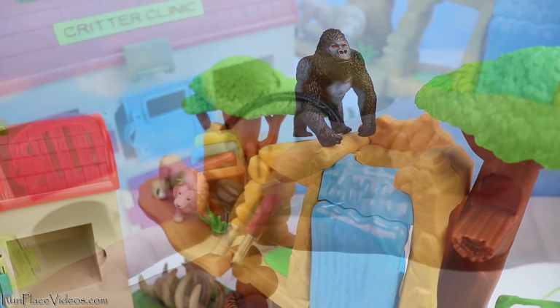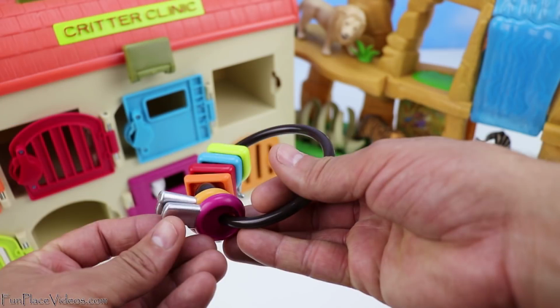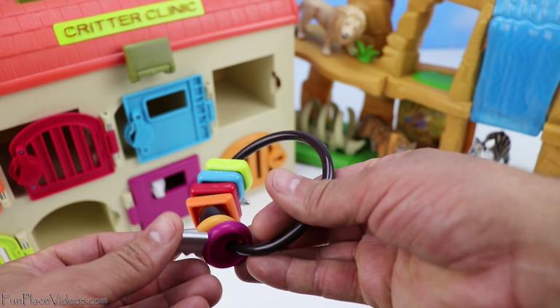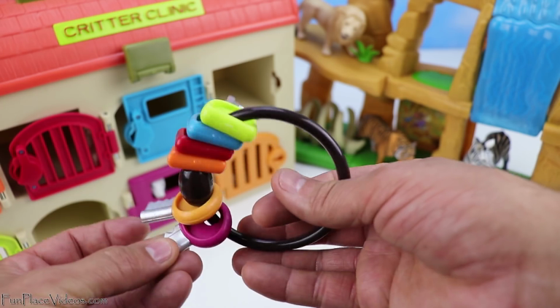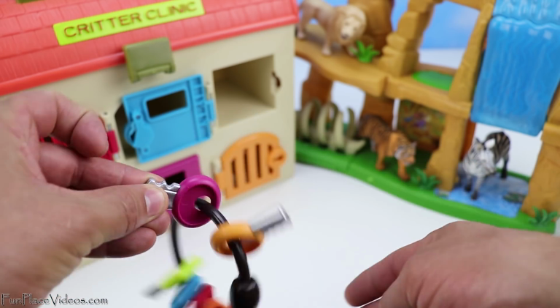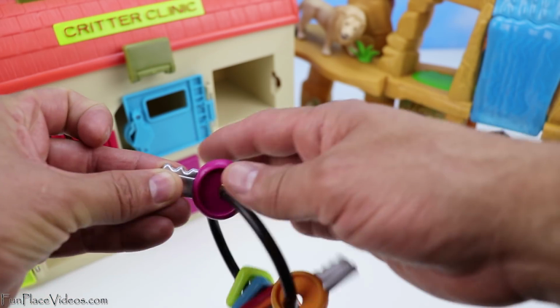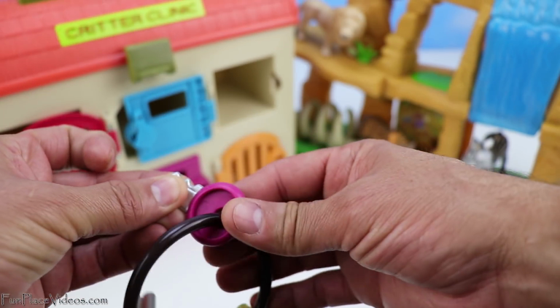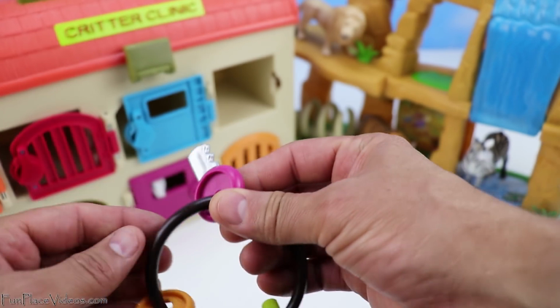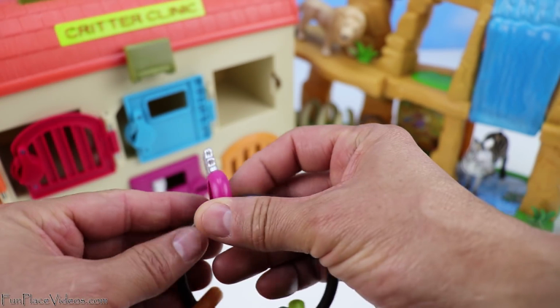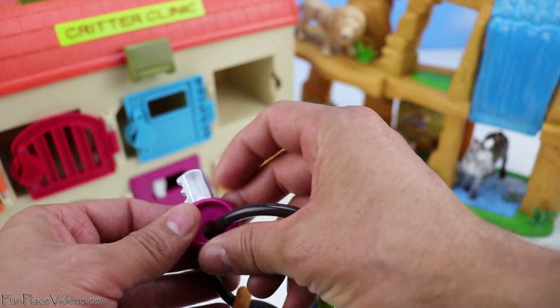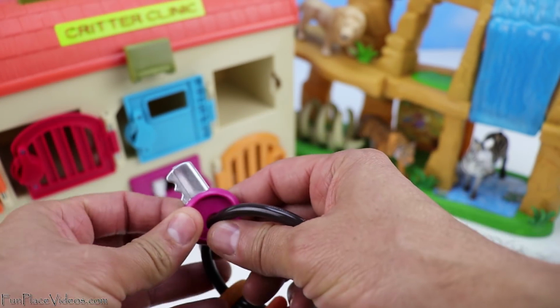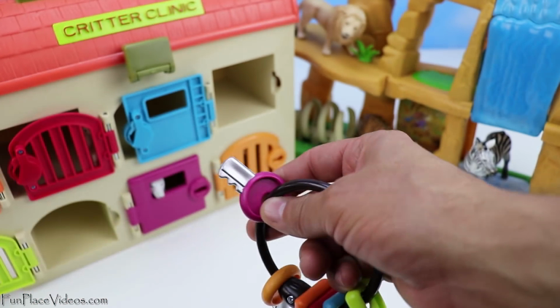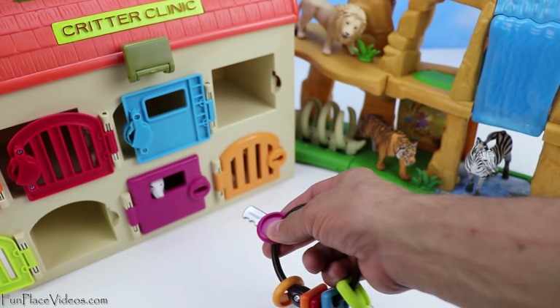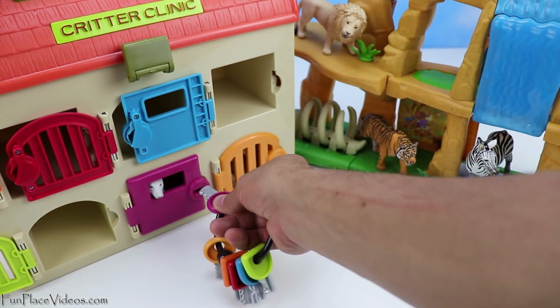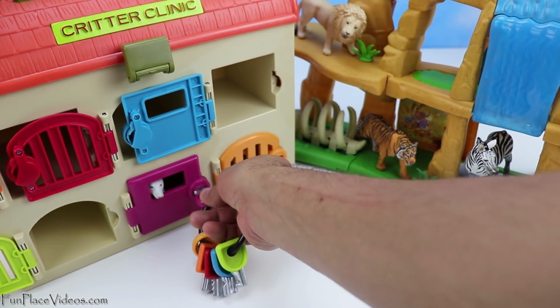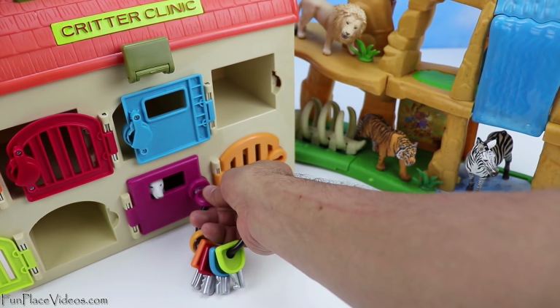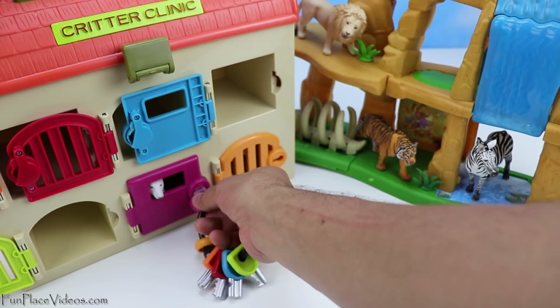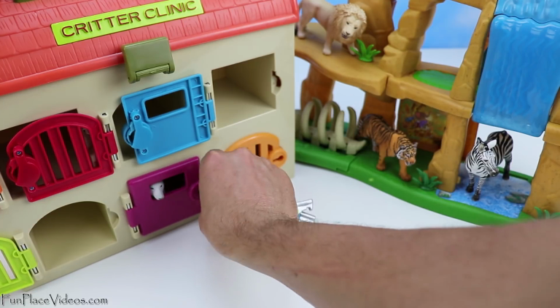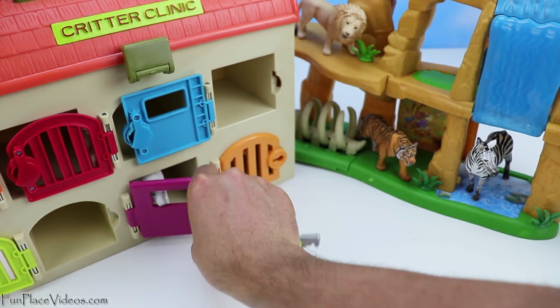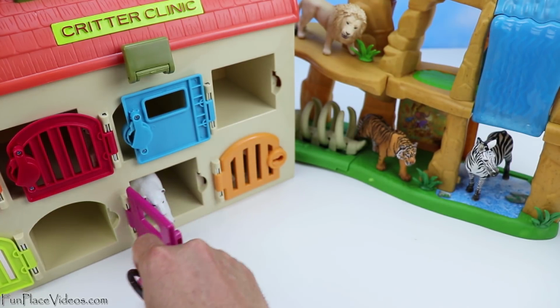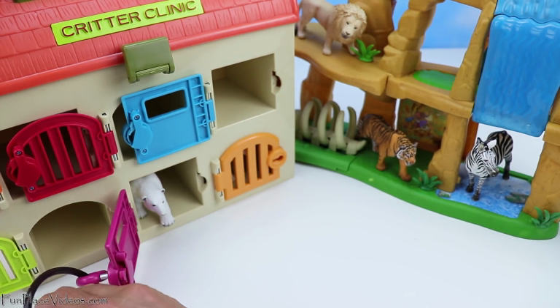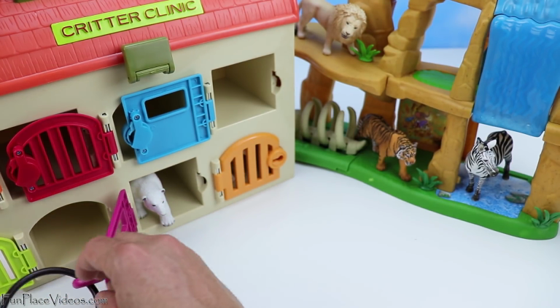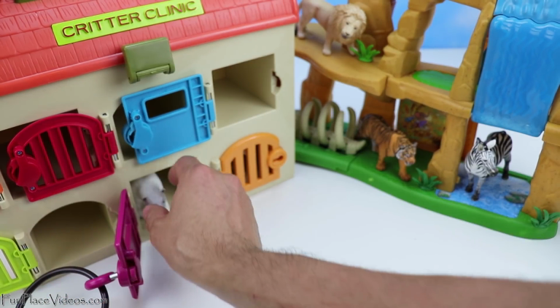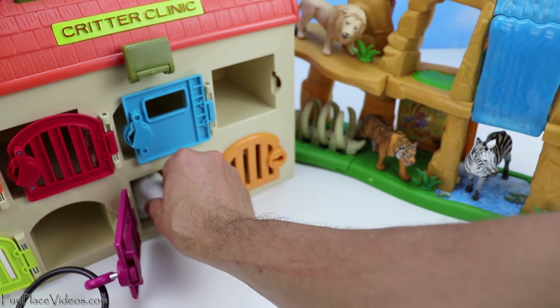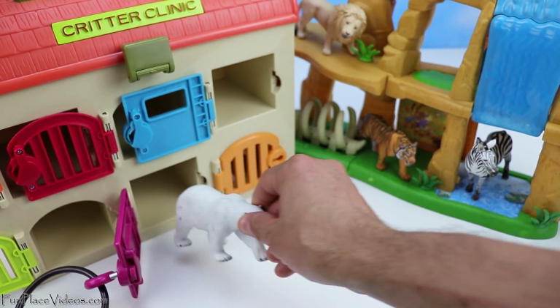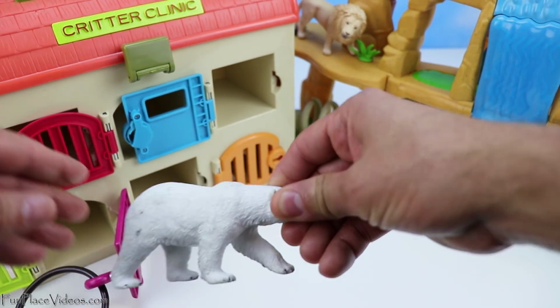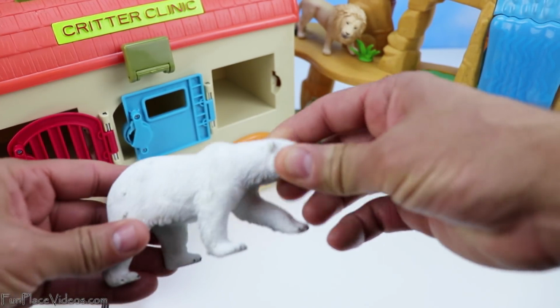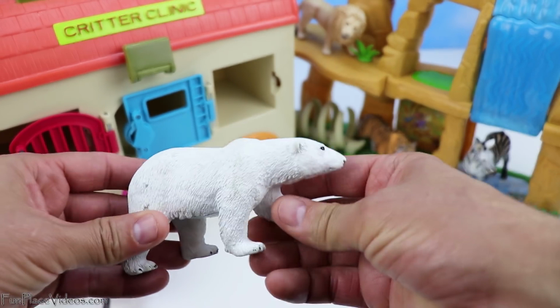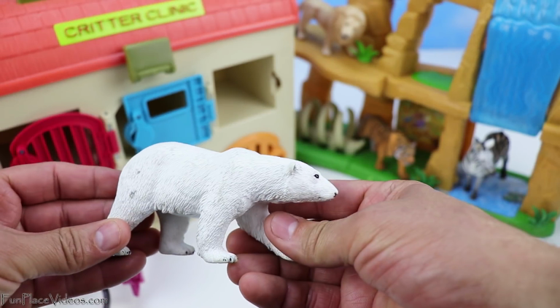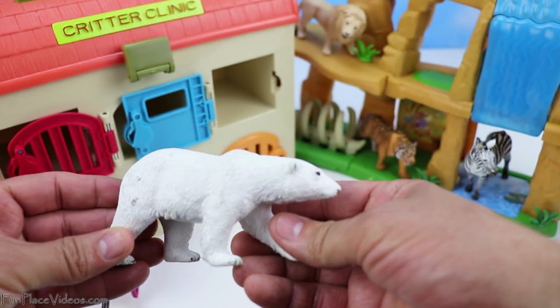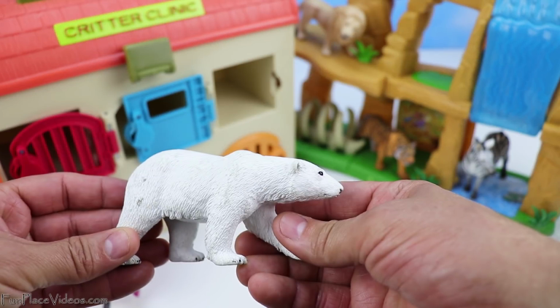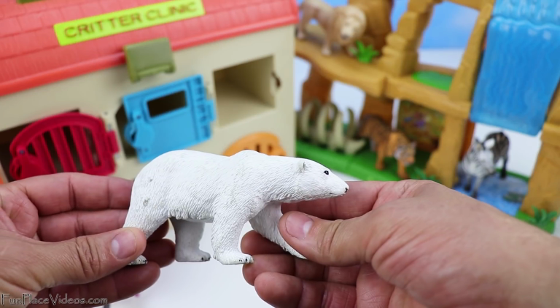Now time for our pink door. Here's our pink key and let's open it up. I see the polar bear's face. Whoa, look at how big he got!